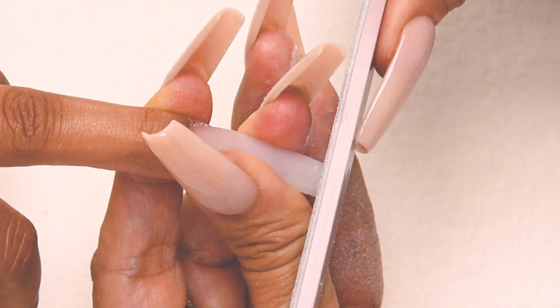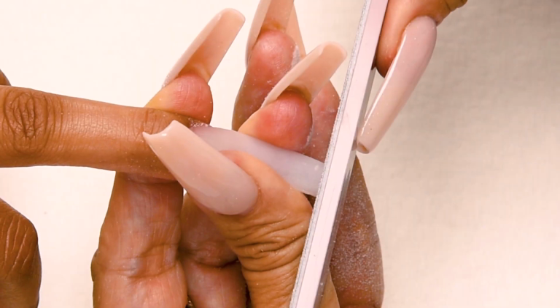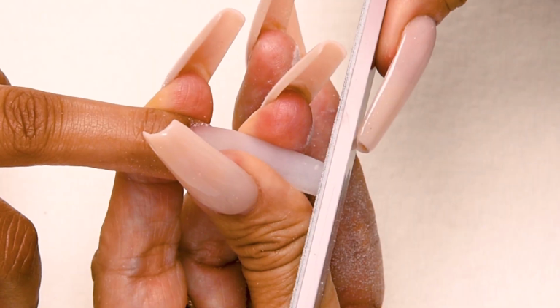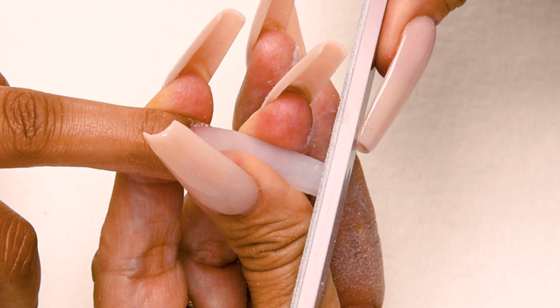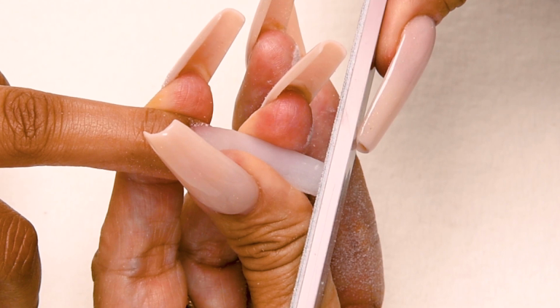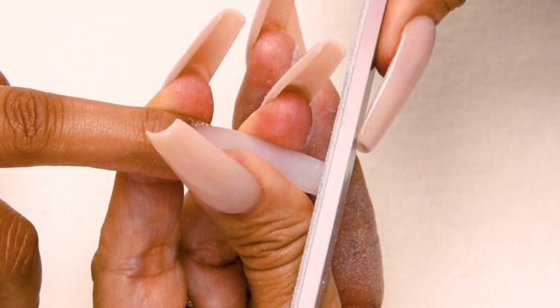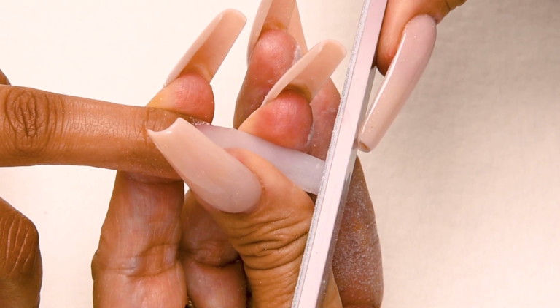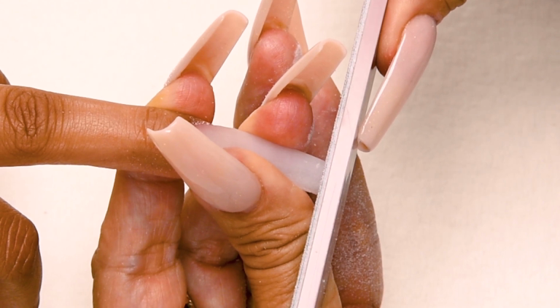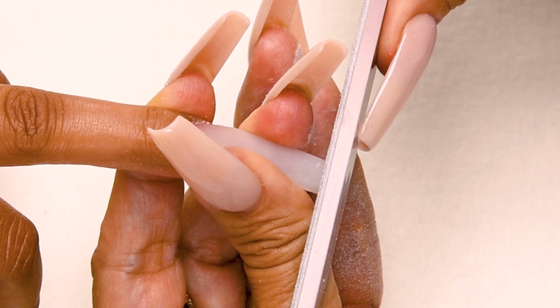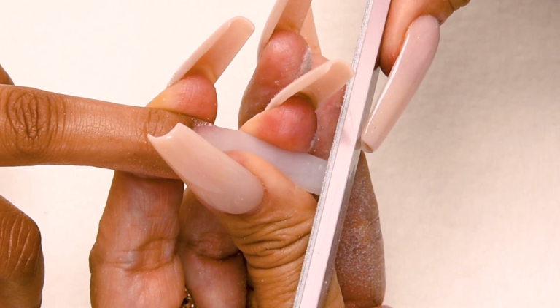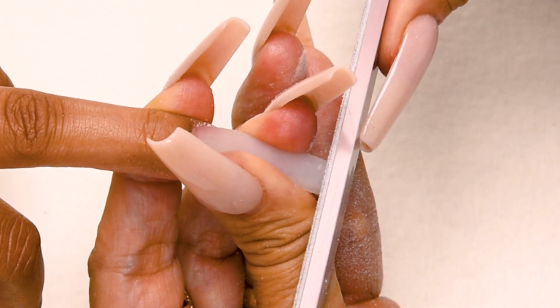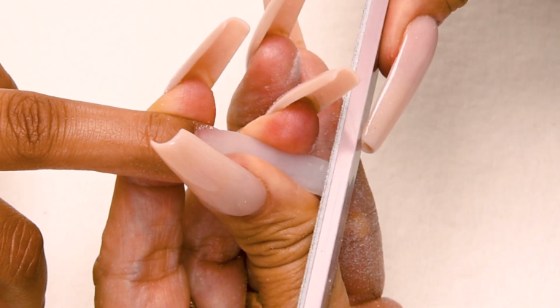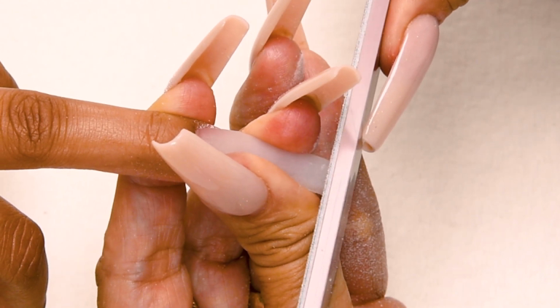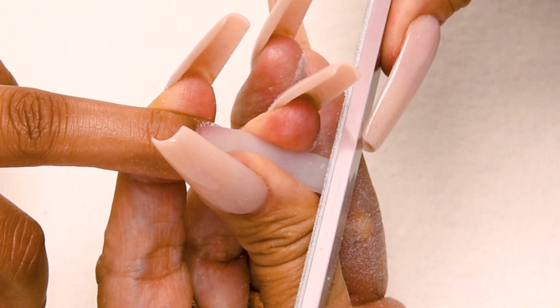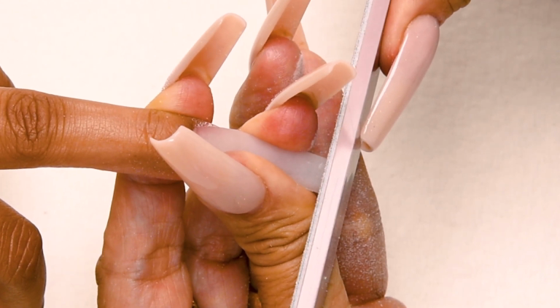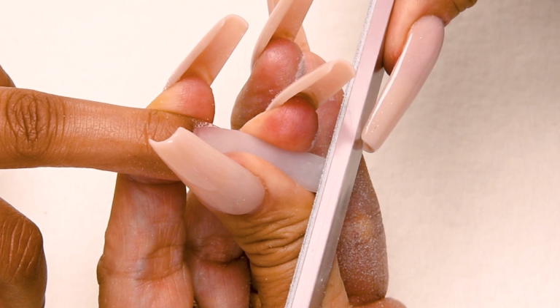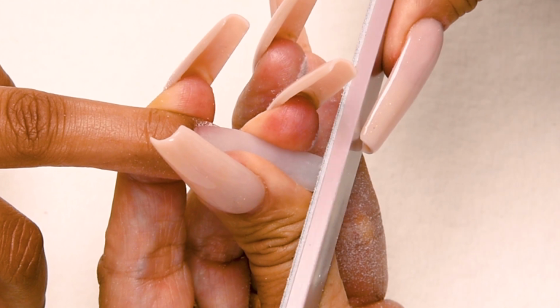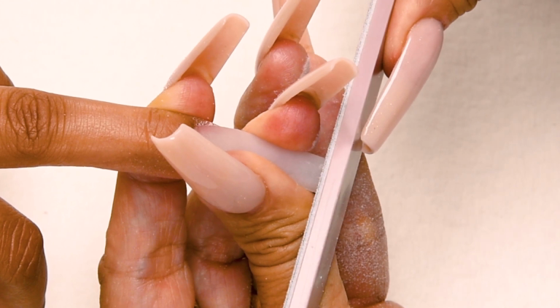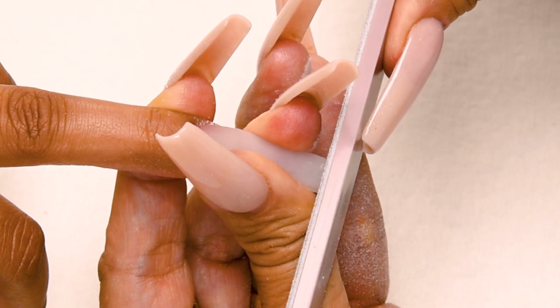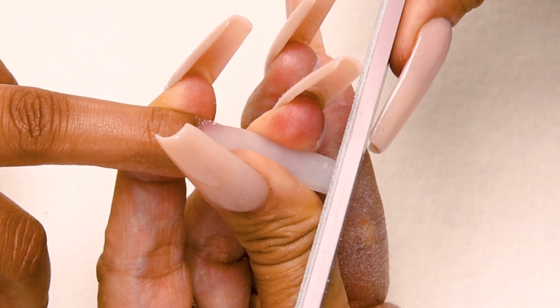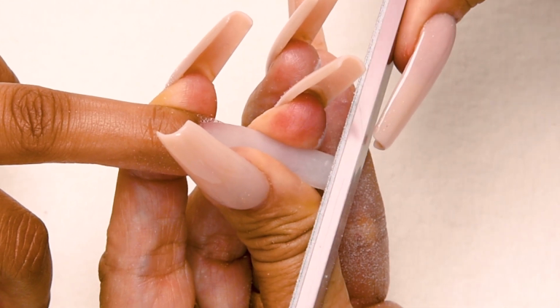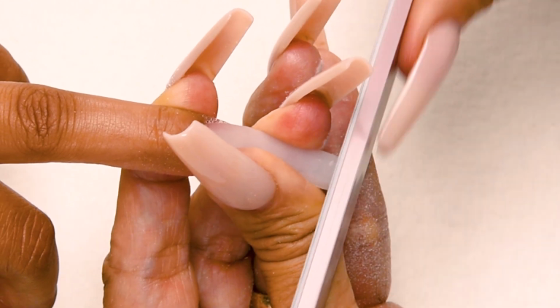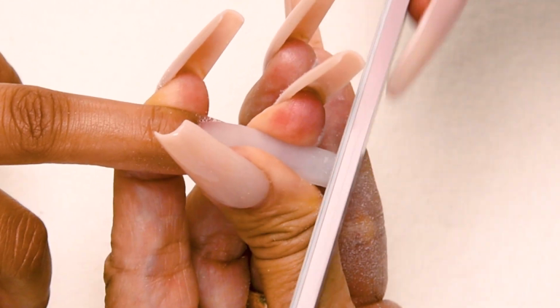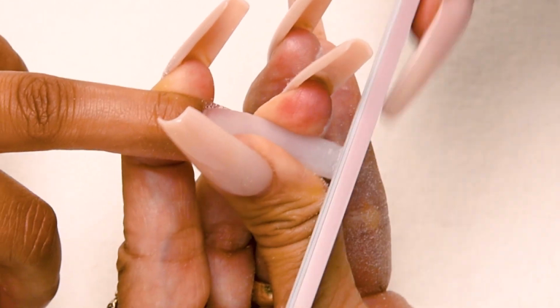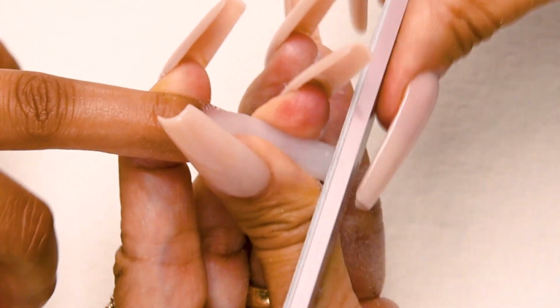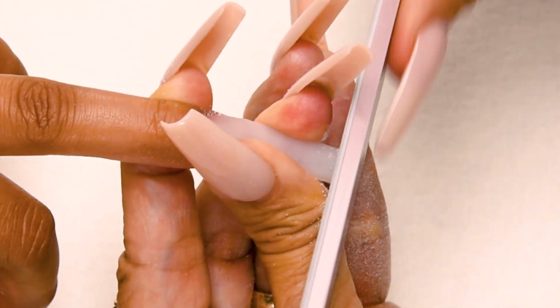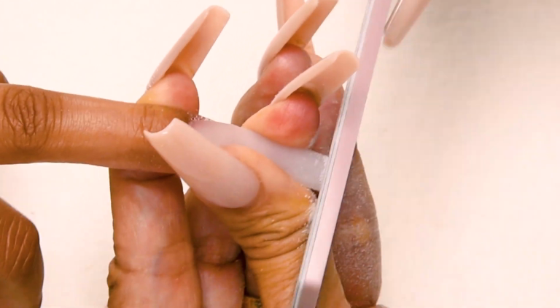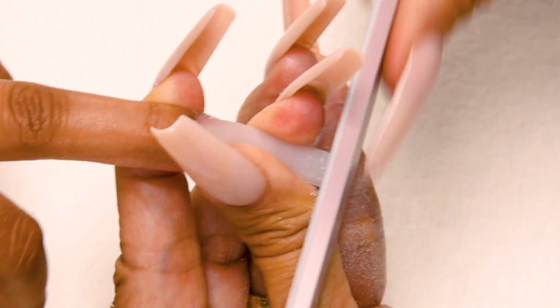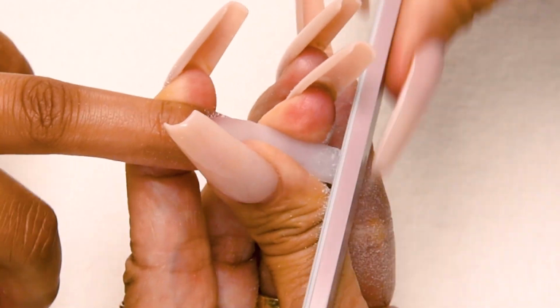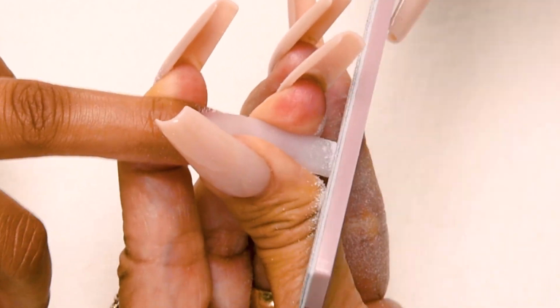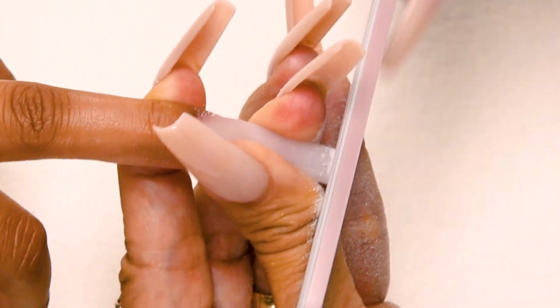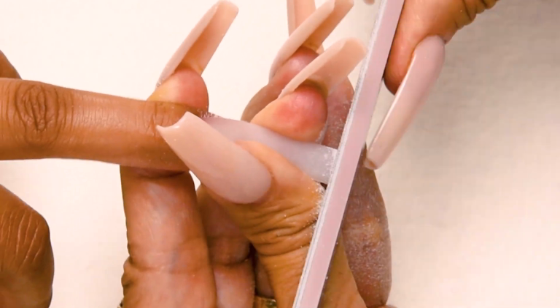Step number three: shape the tip of the free edge. This is going to be a square, so I hold my nail securely so it doesn't wobble, hold my file straight up and down, and go straight across to get my square.